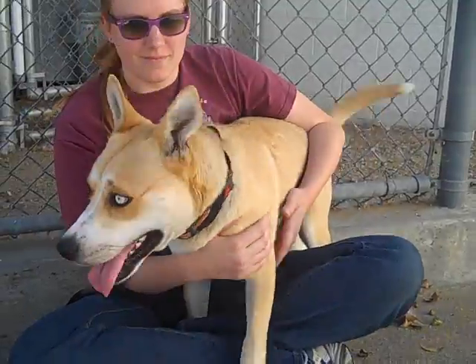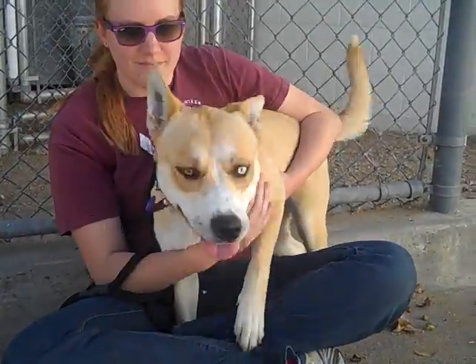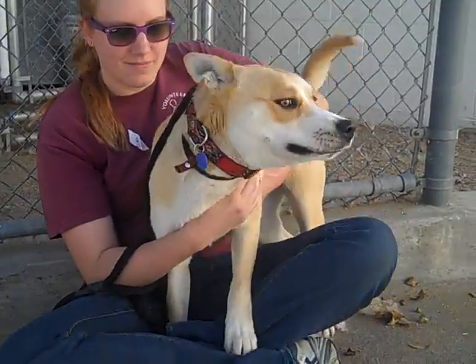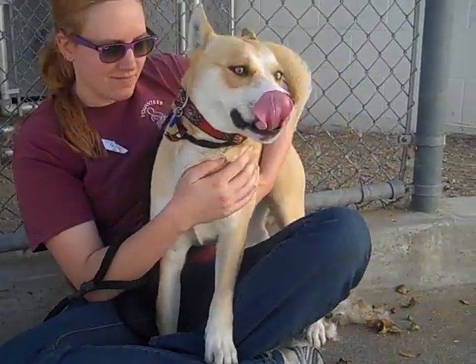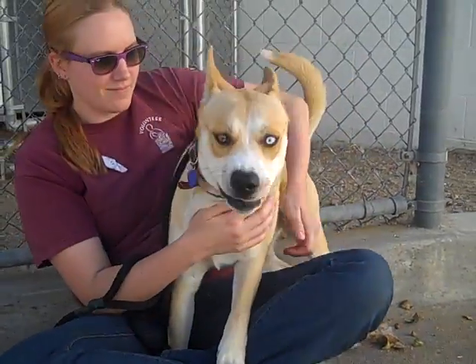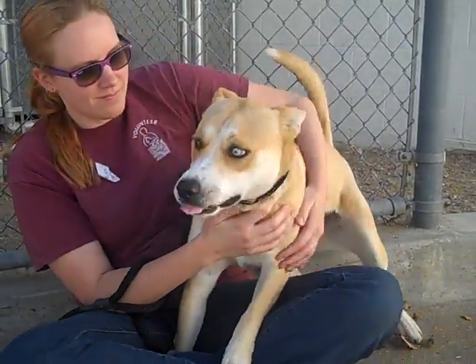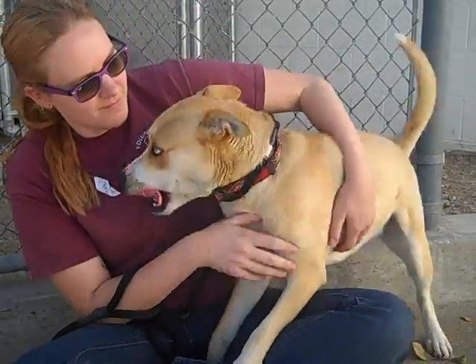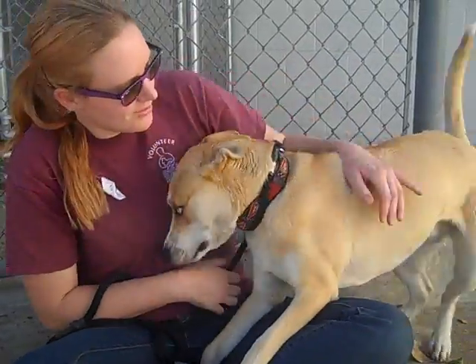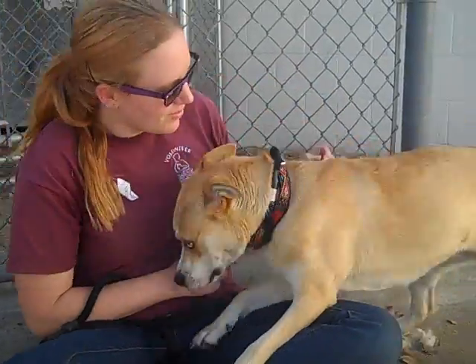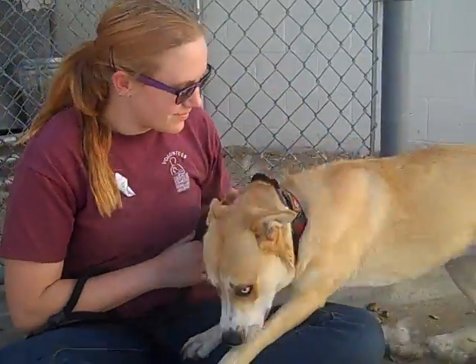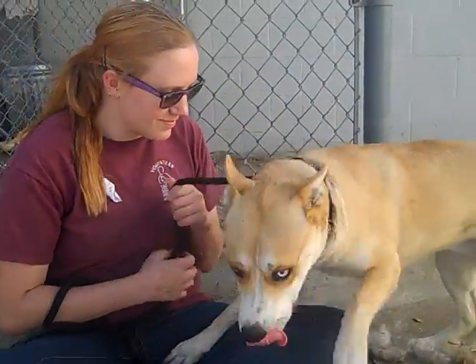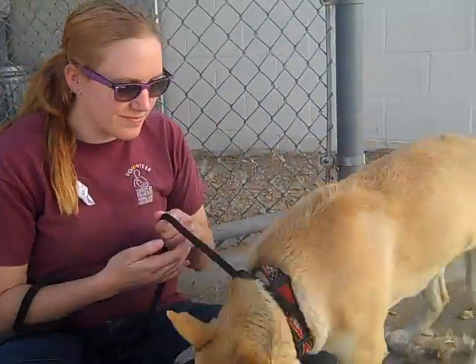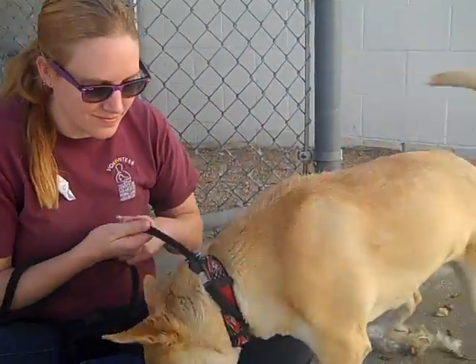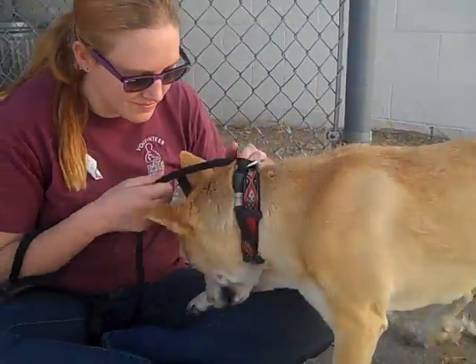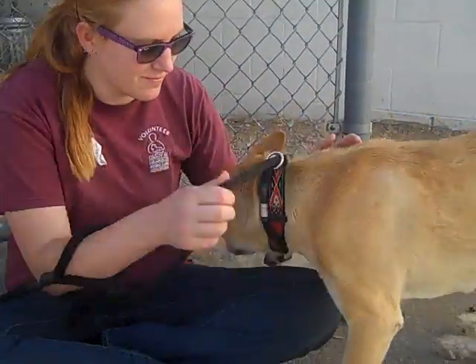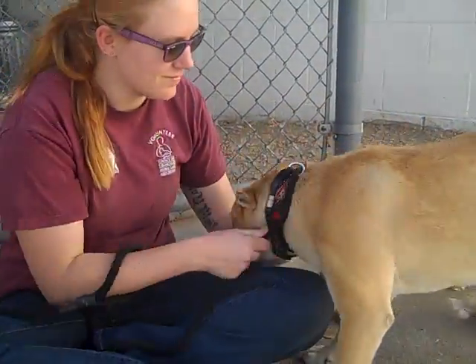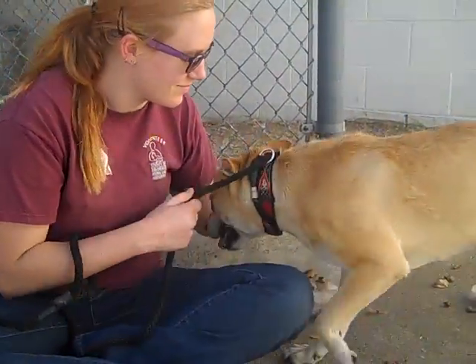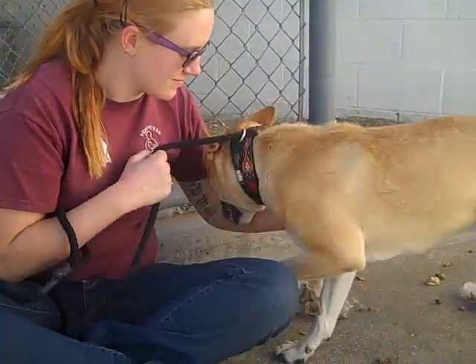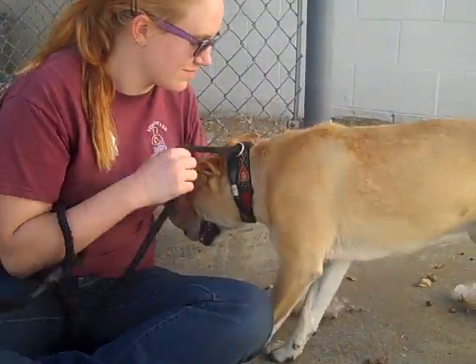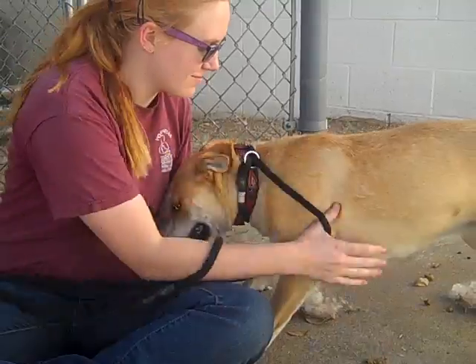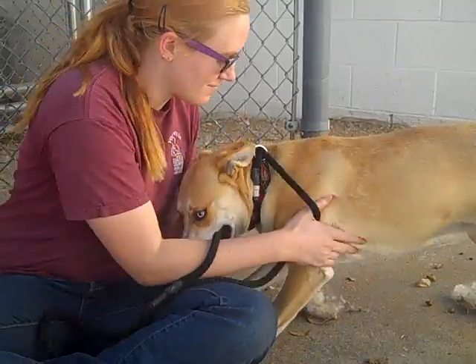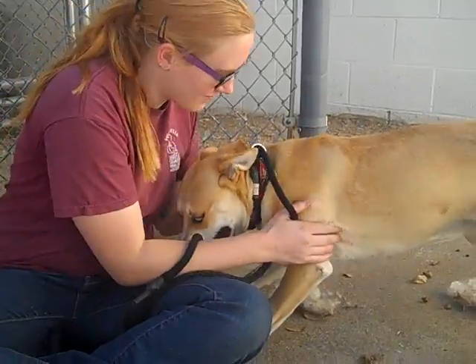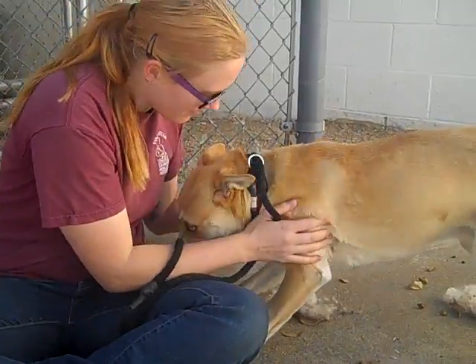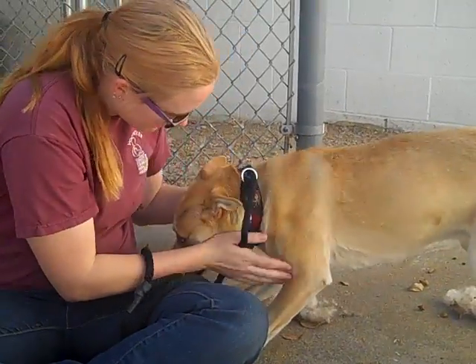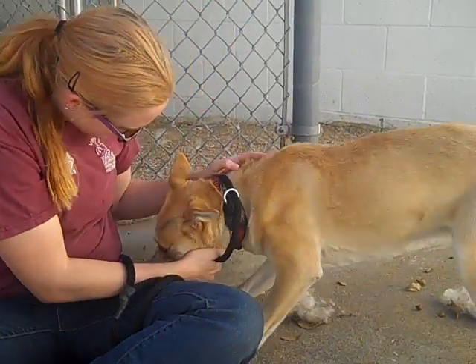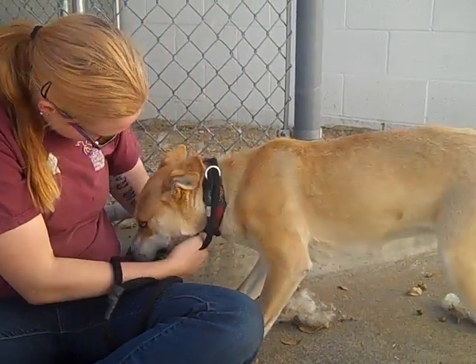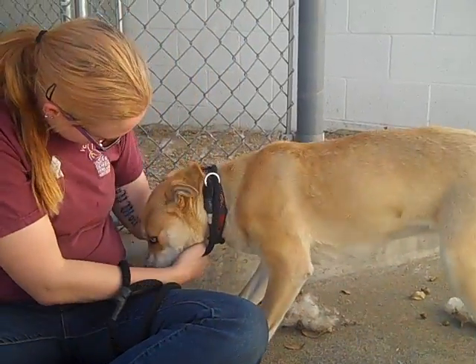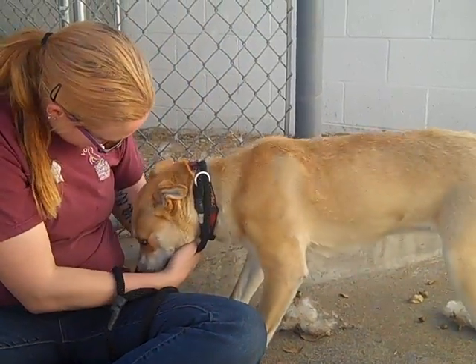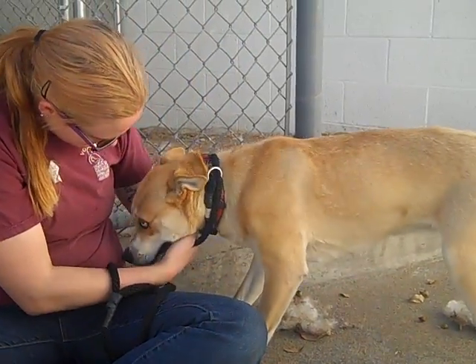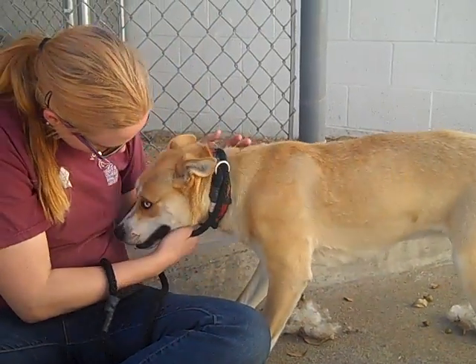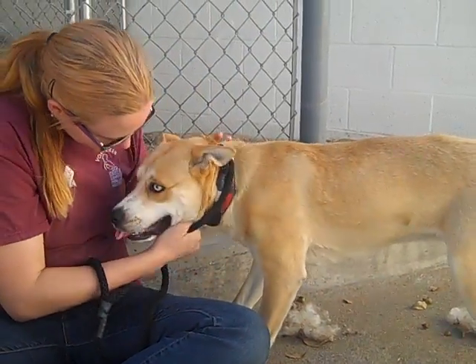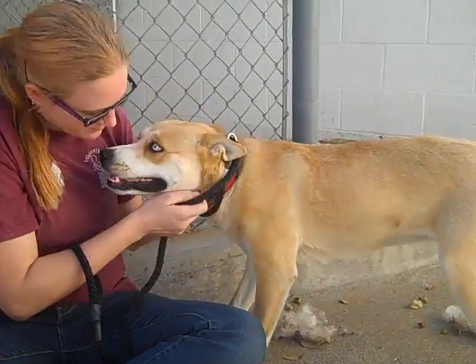She's great with younger children. Her previous owner said they had younger children and she was fabulous with them. She is smart as a whip.